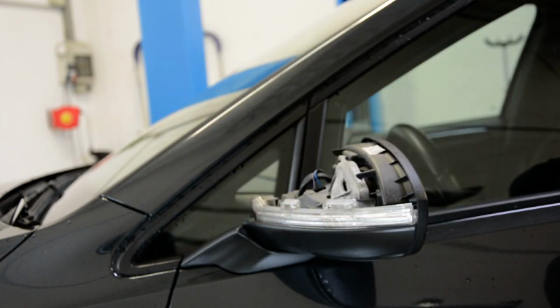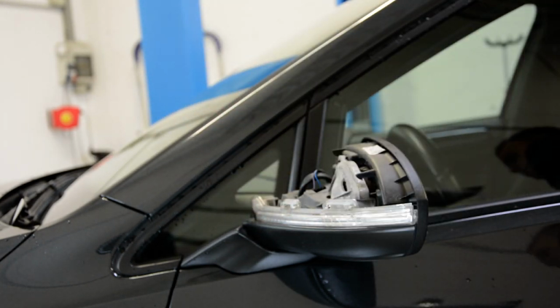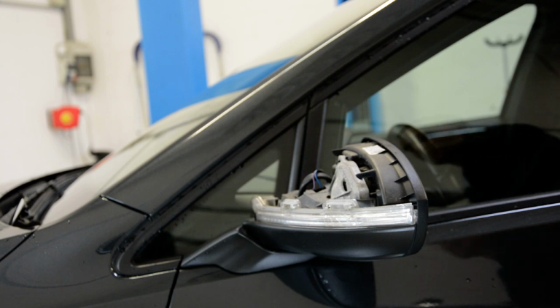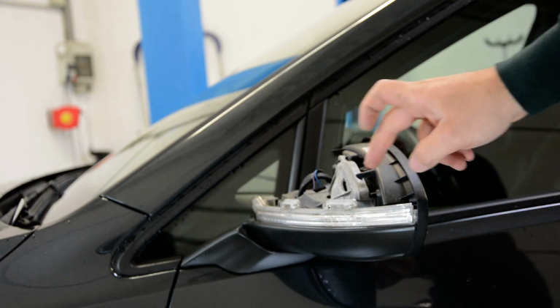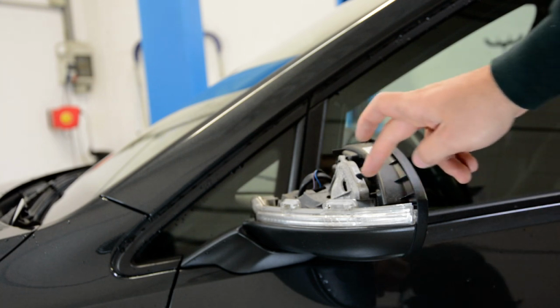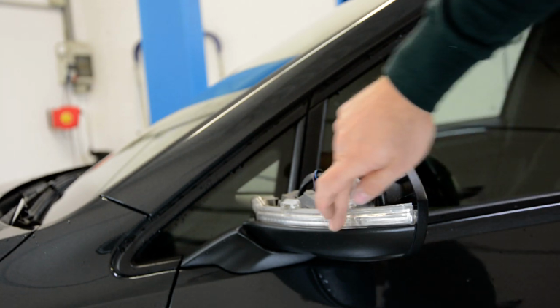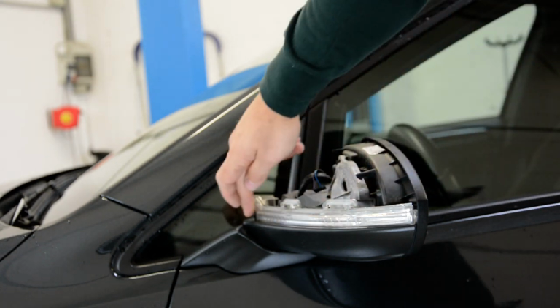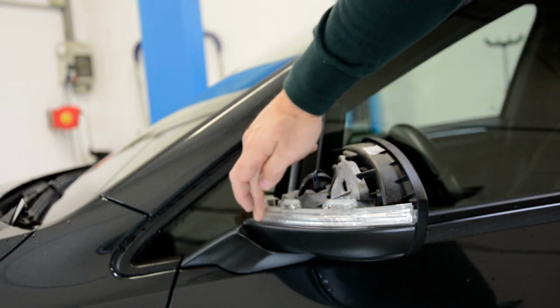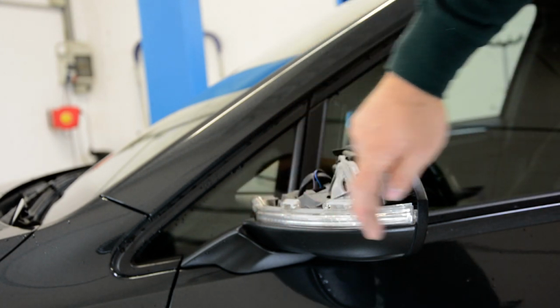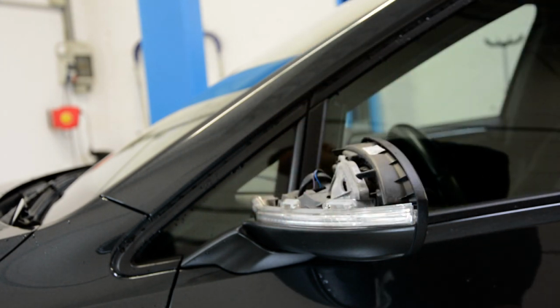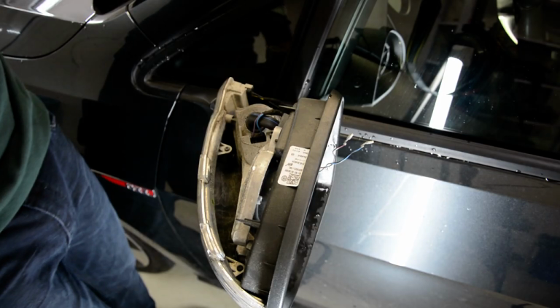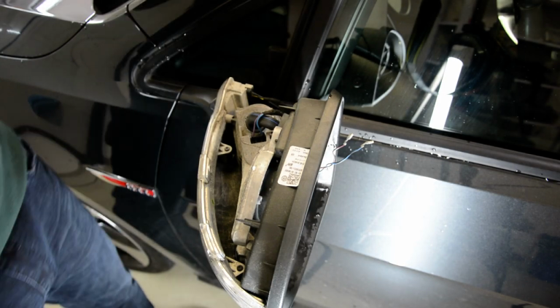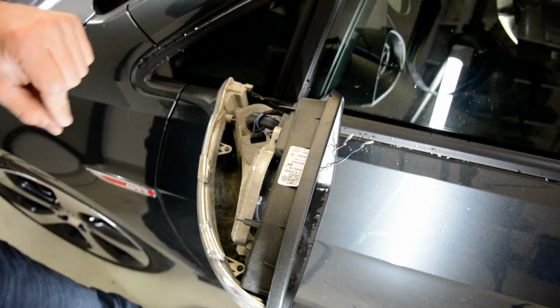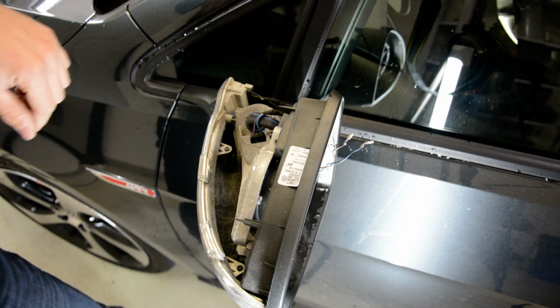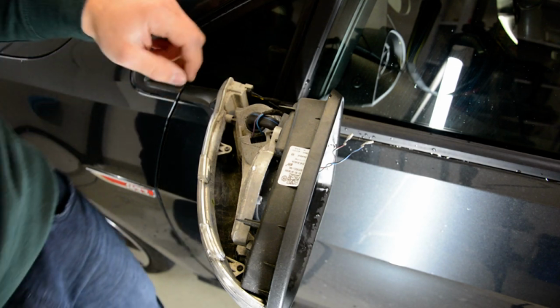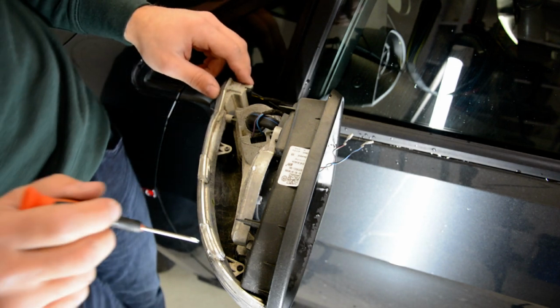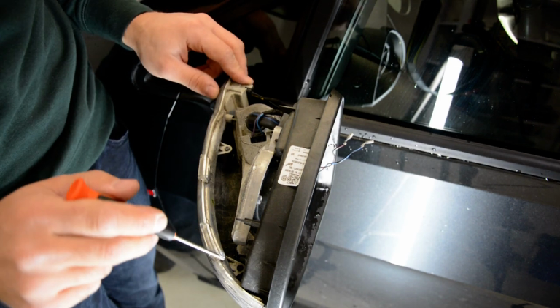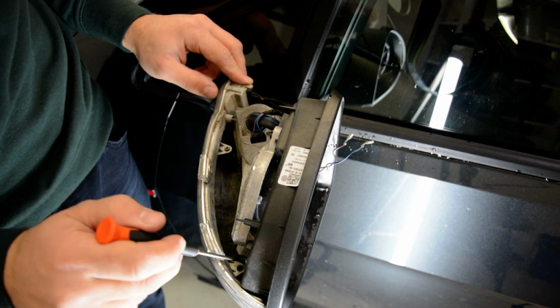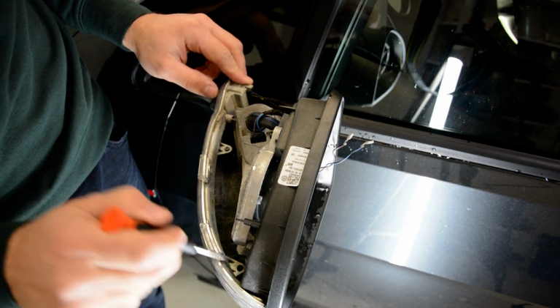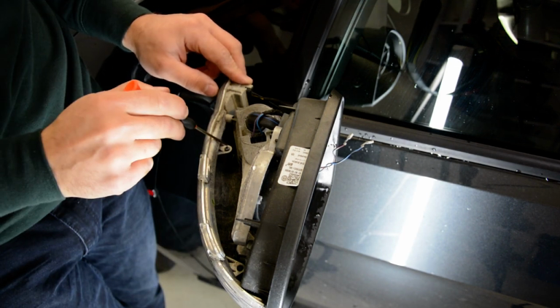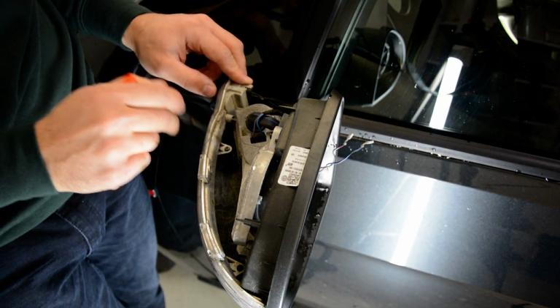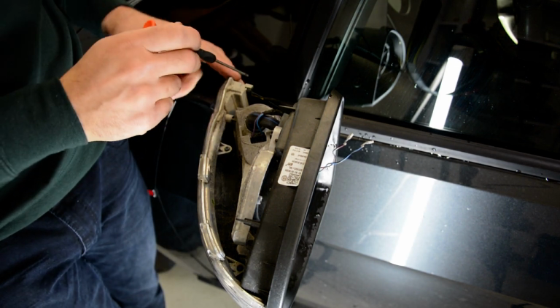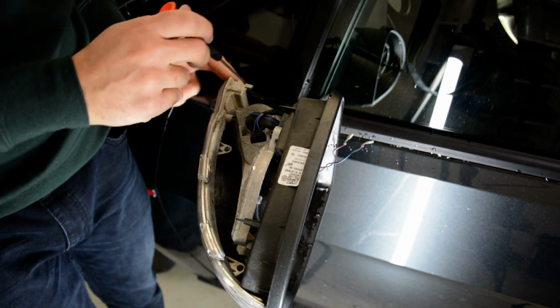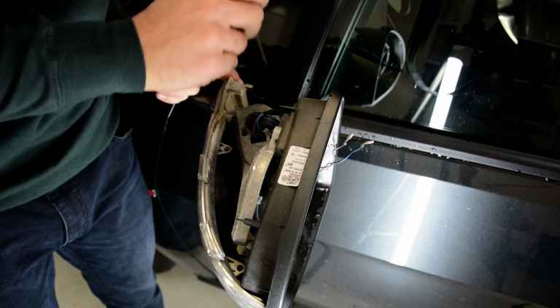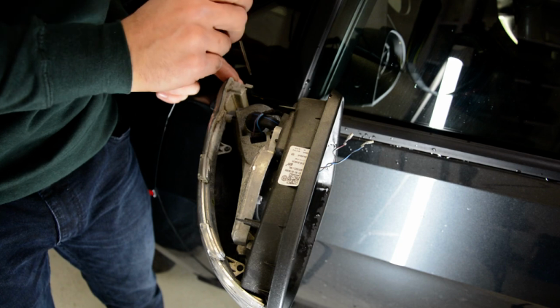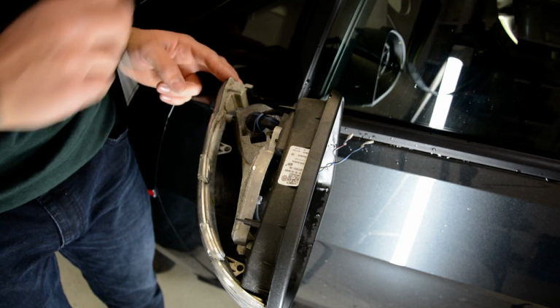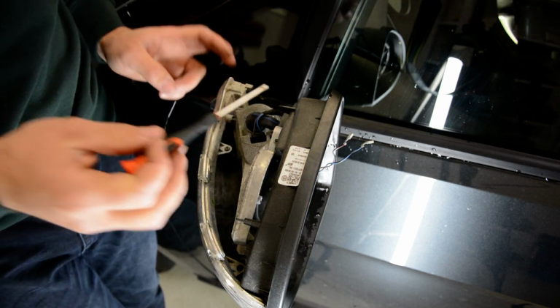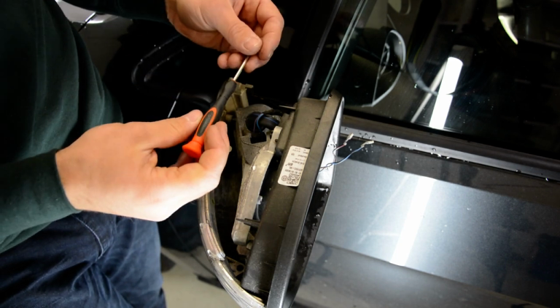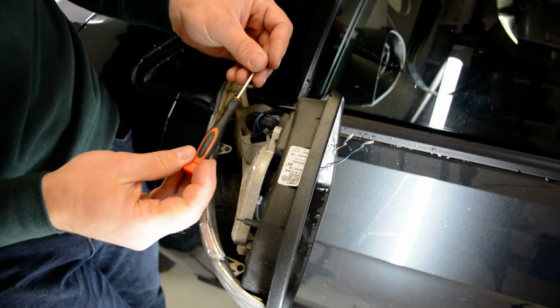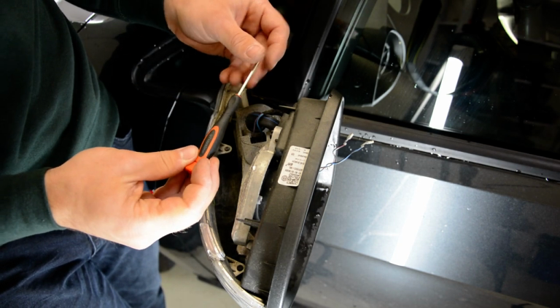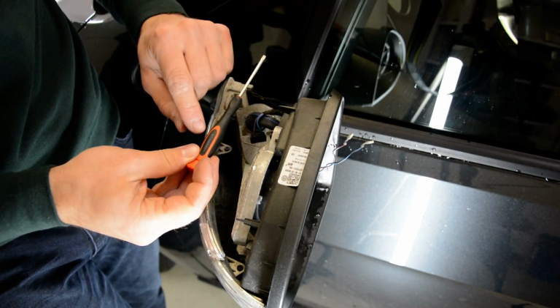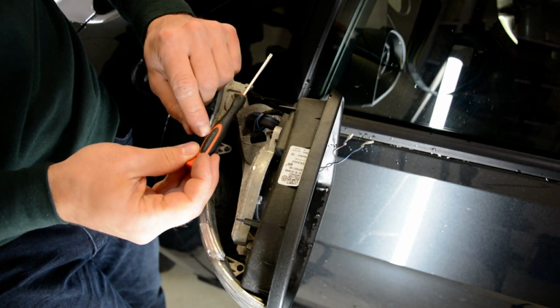I will show you also how to remove the blinker. To remove the blinker you will have two screws — one there, one there — and a cable that you need to disconnect. The torques are T10.